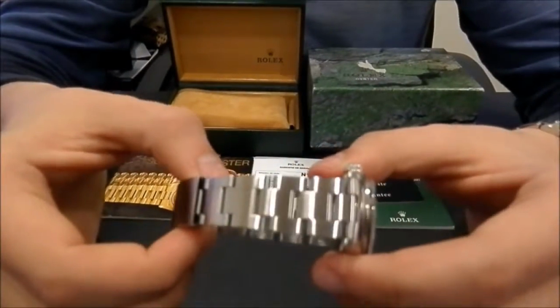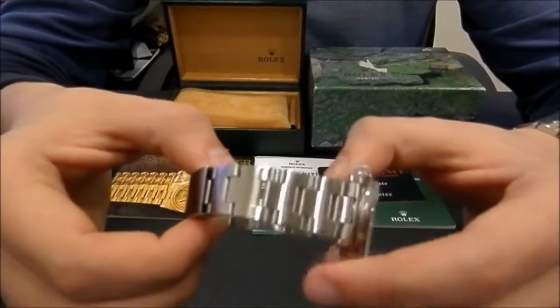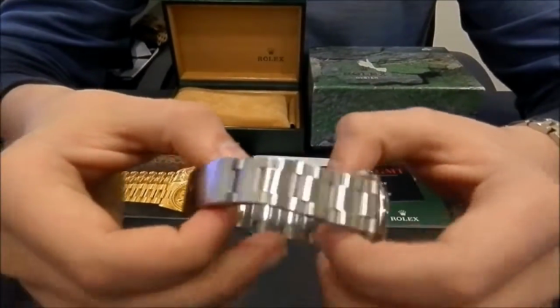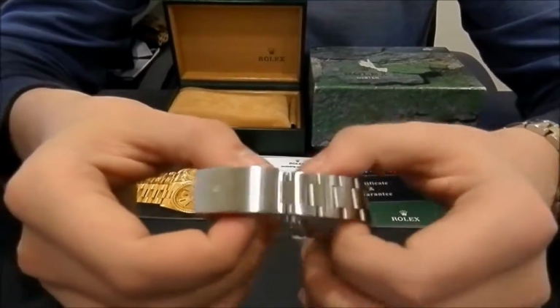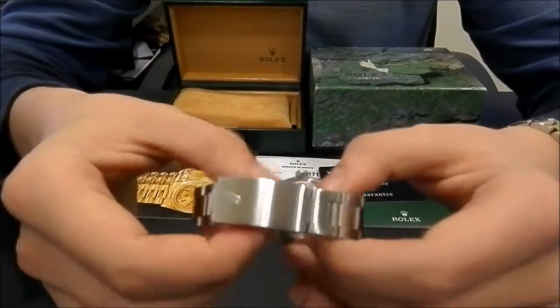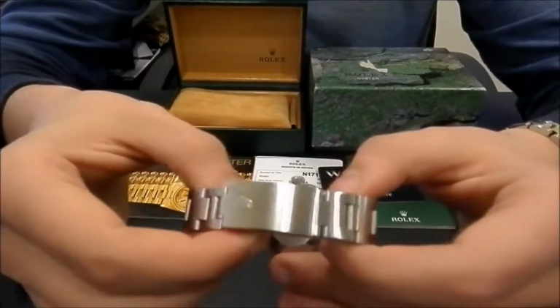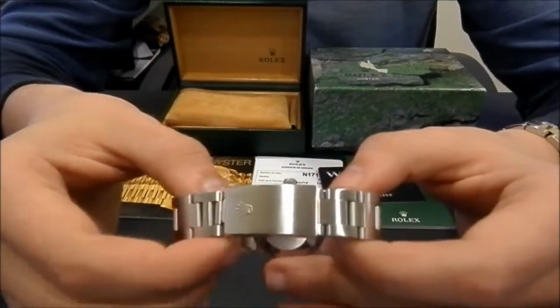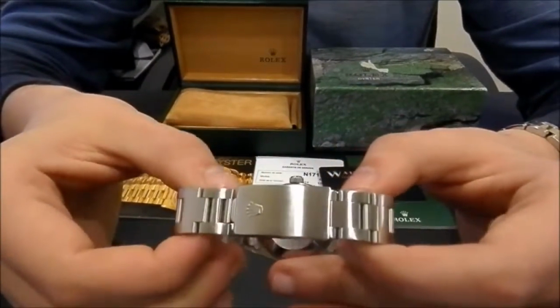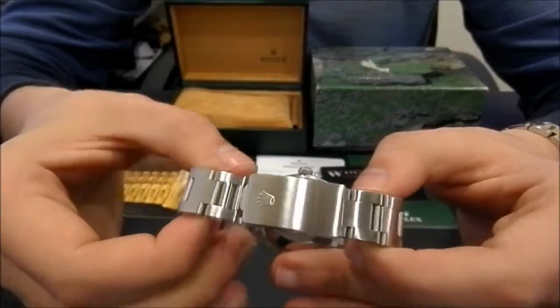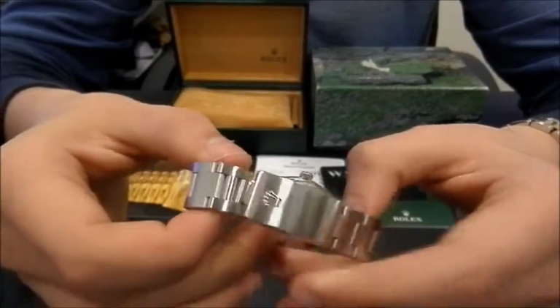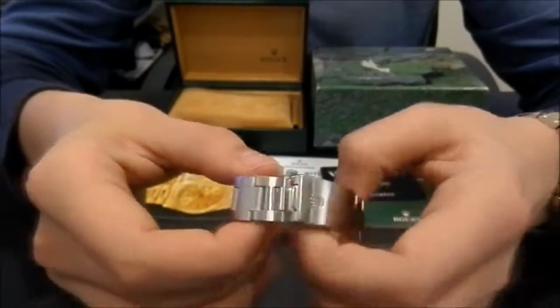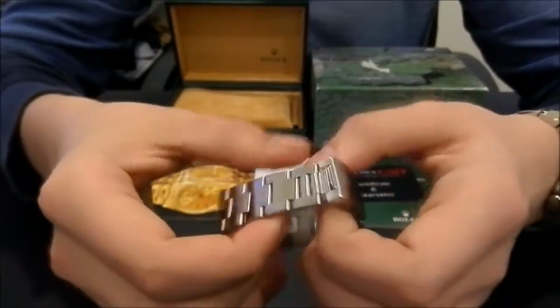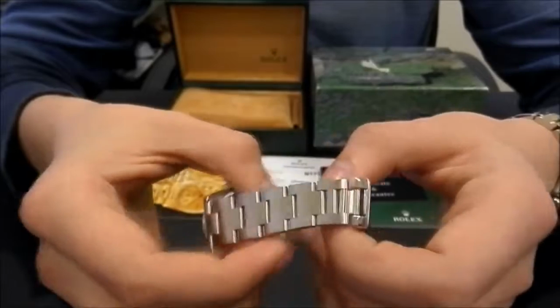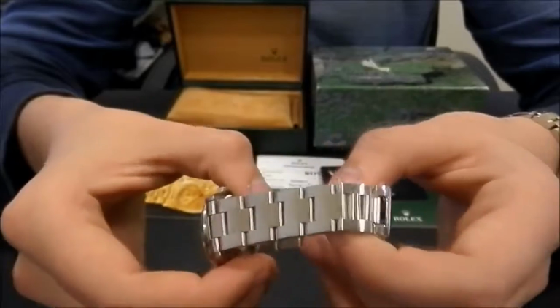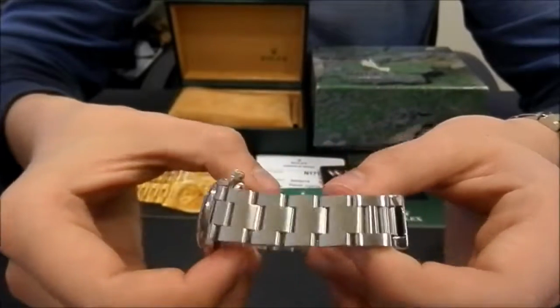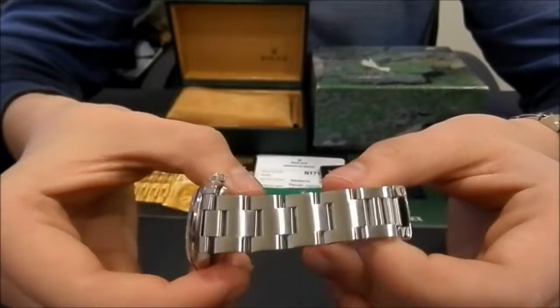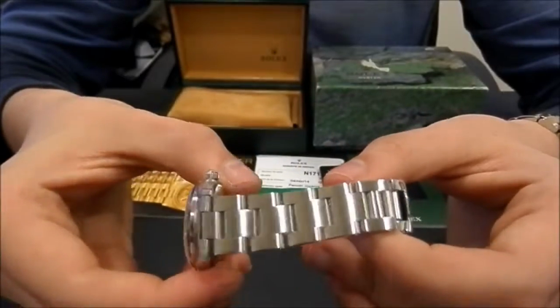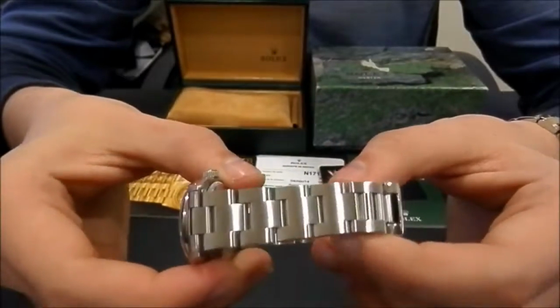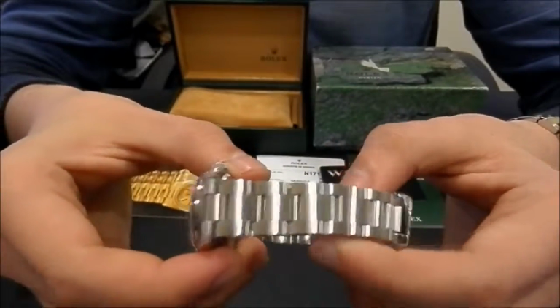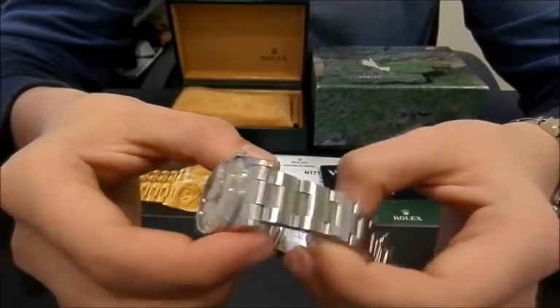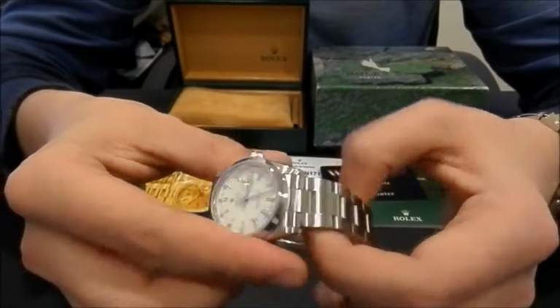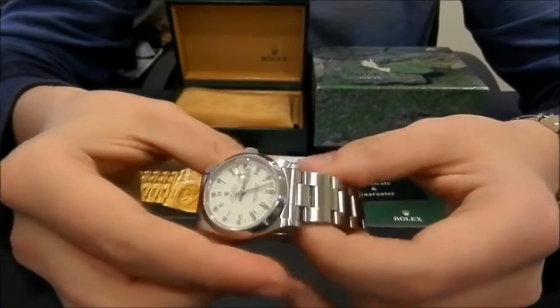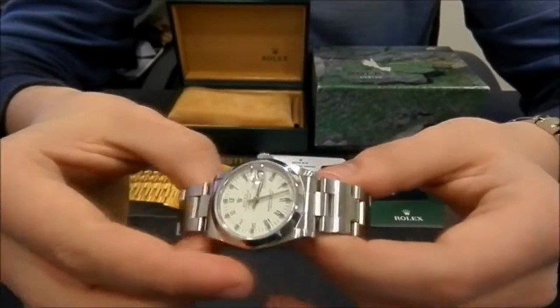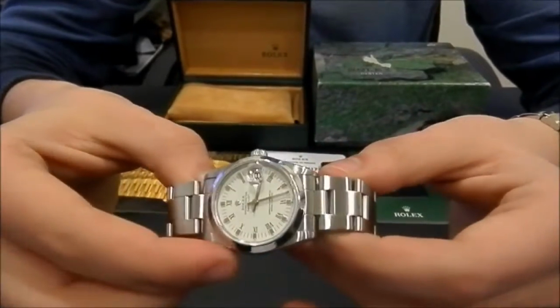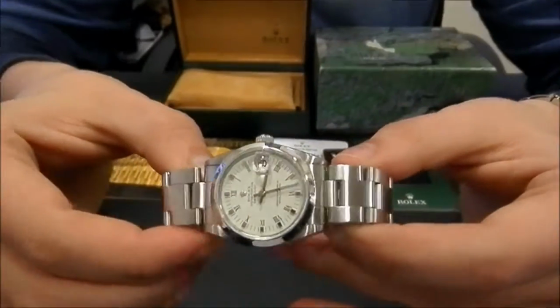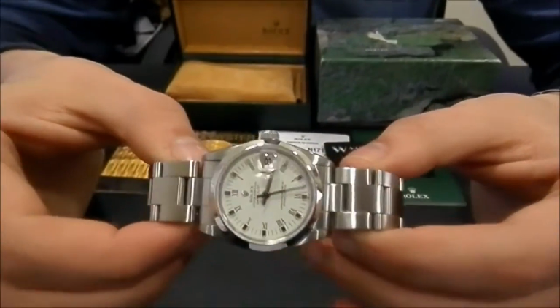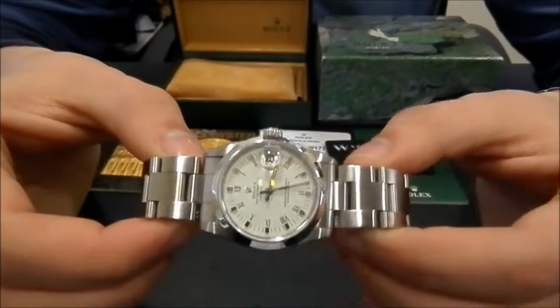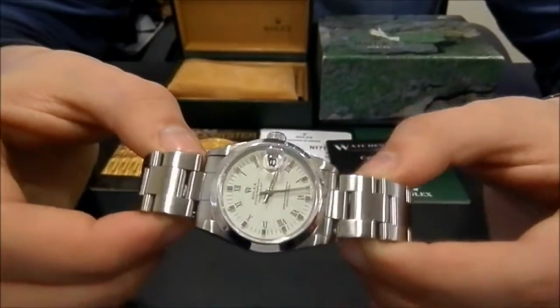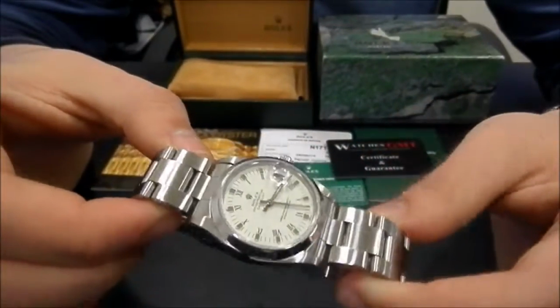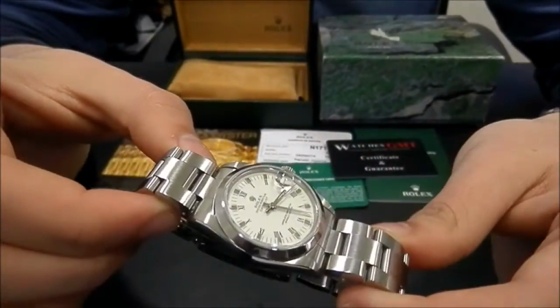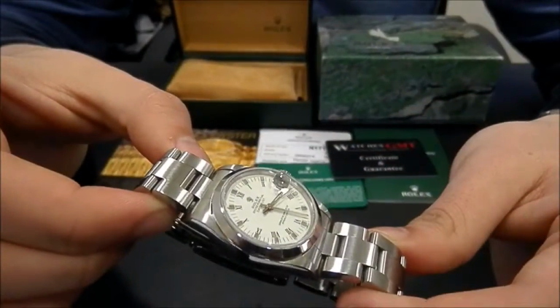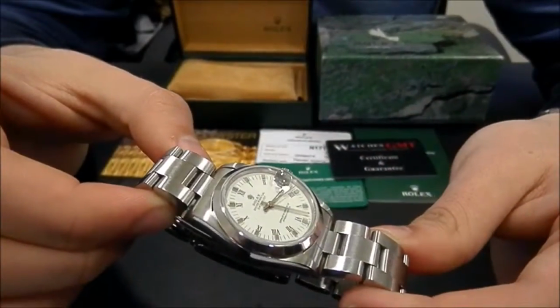The watch is in perfect condition, revised and polished. It comes with books, booklets, and revision papers.